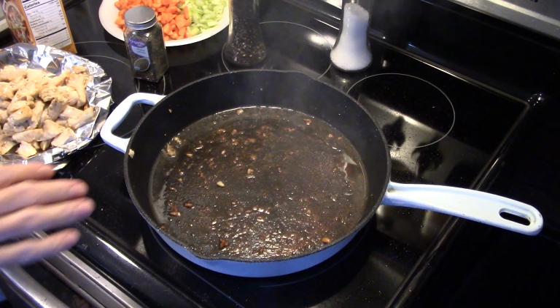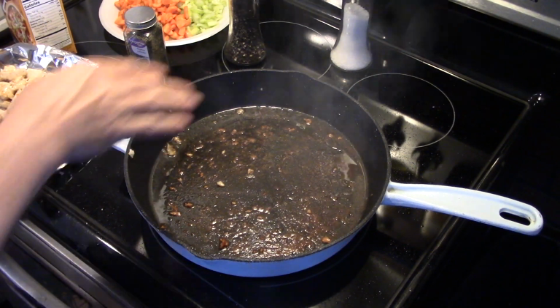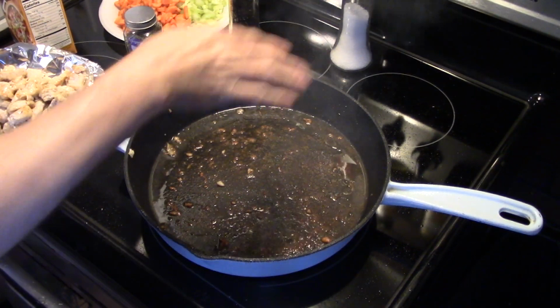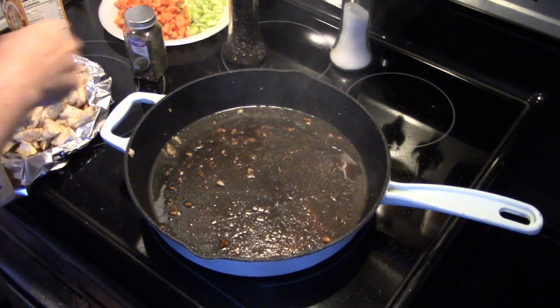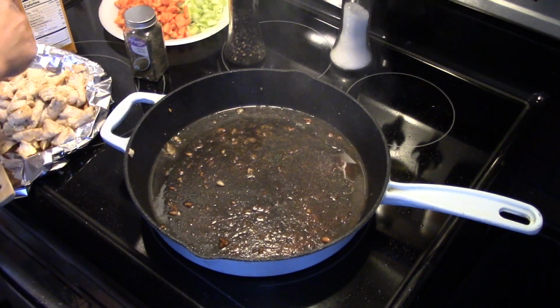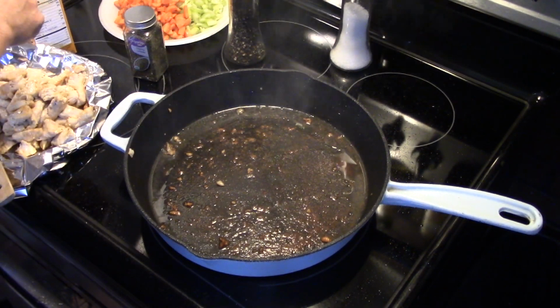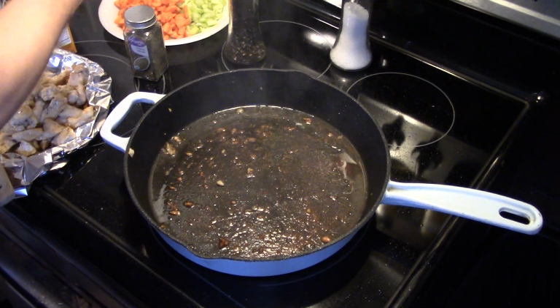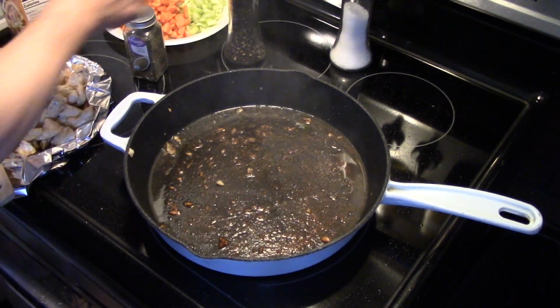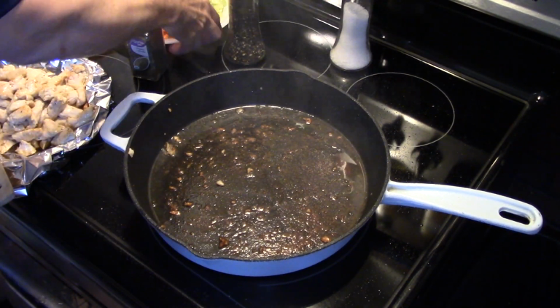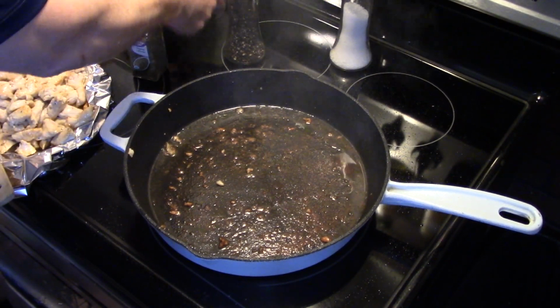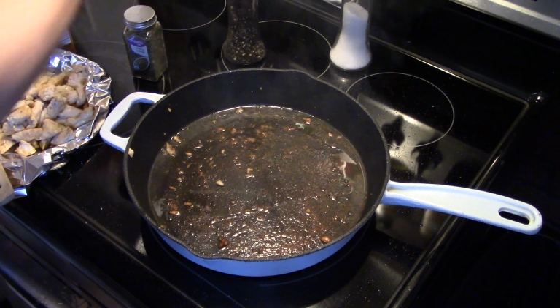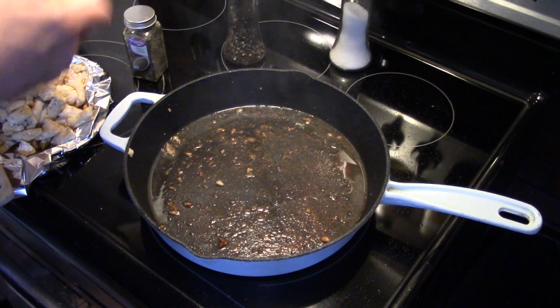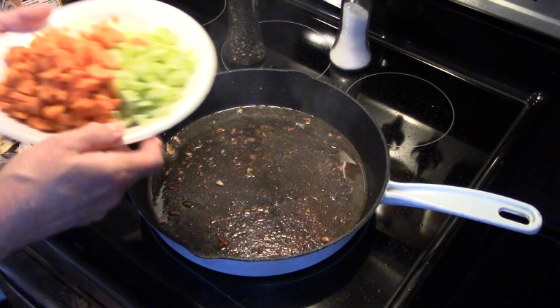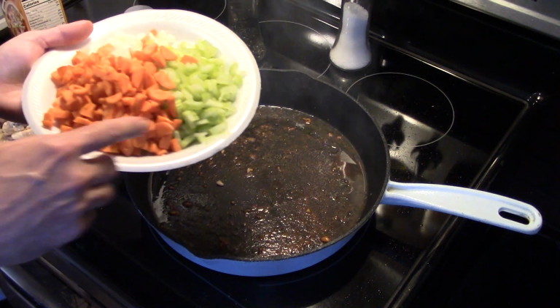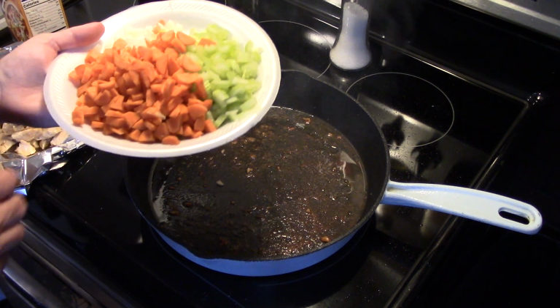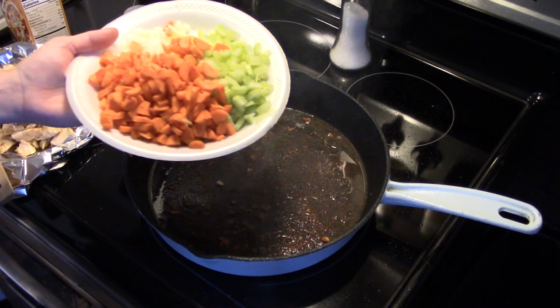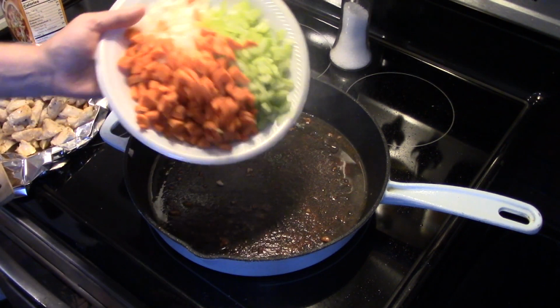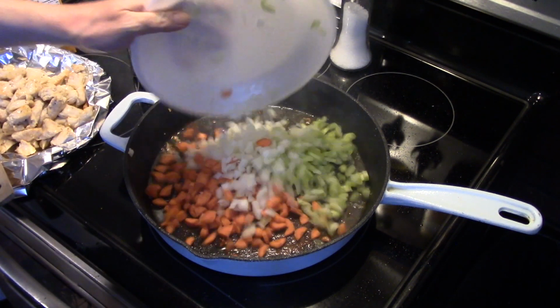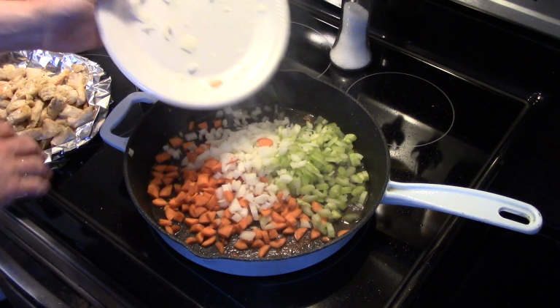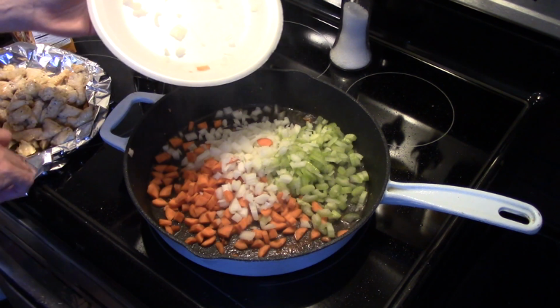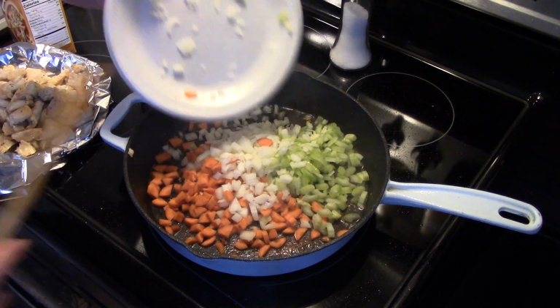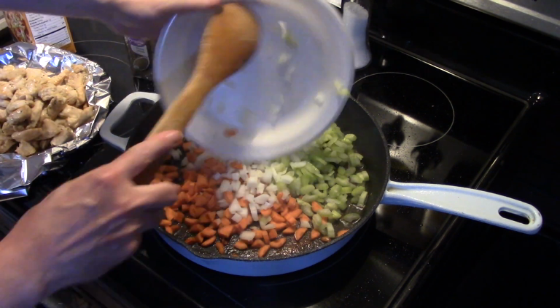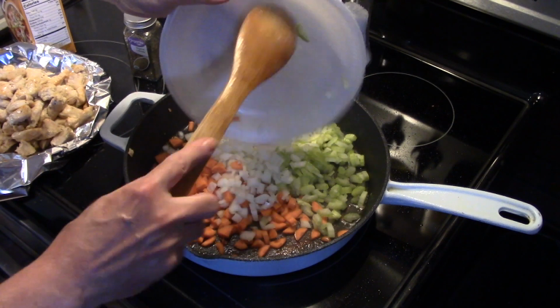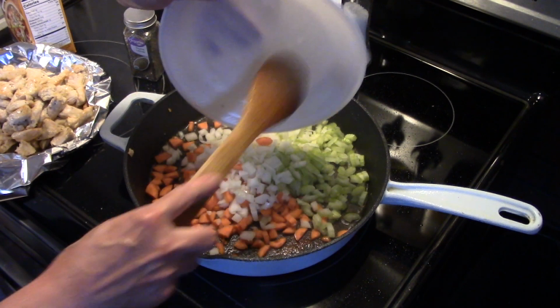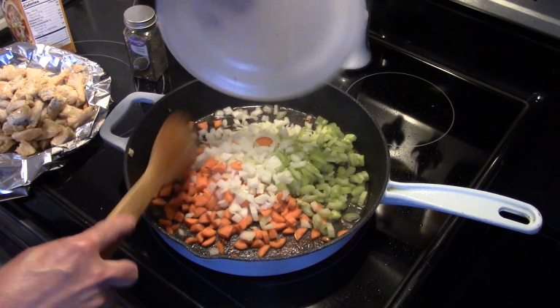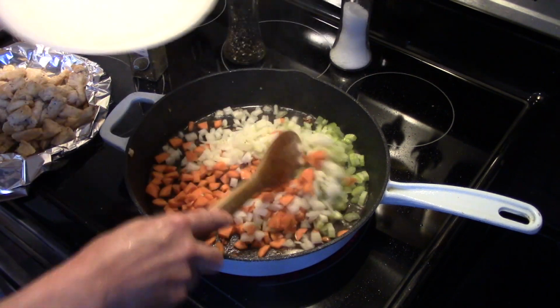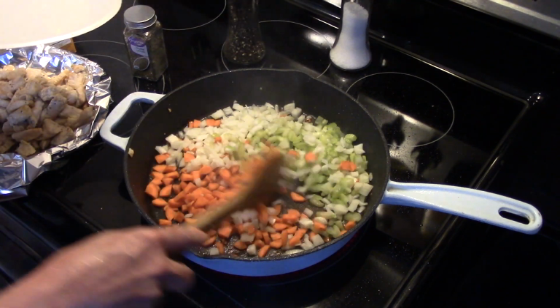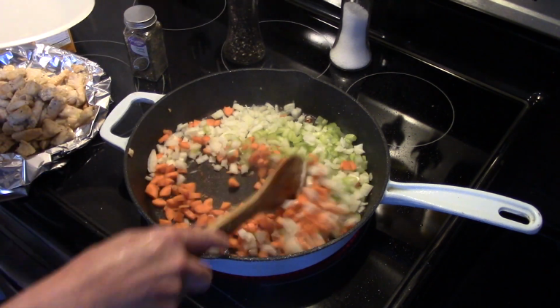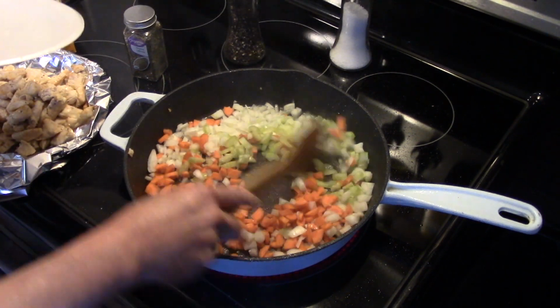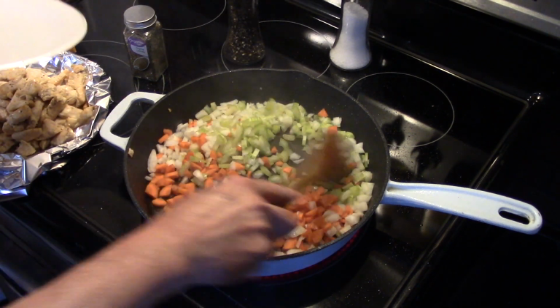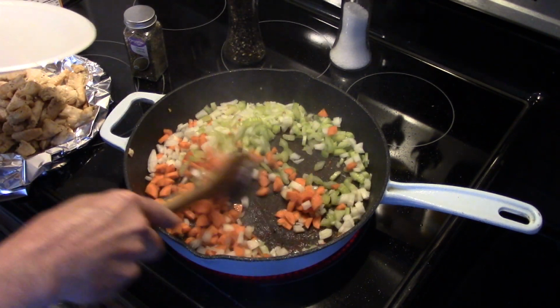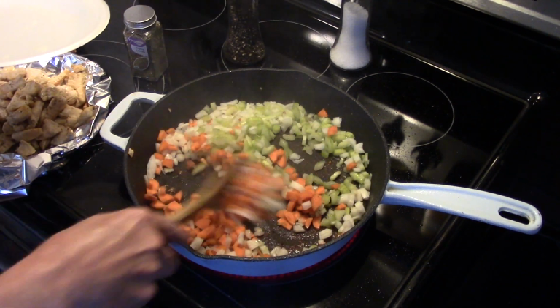Now that my chicken's done frying, I turn my heat down because my pan's hot. I have one onion, two stalks of celery, and two carrots I diced up. I'm gonna get them in here and saute them for a few minutes till they start to soften up, and I'm gonna season them with a little salt and pepper as they saute.